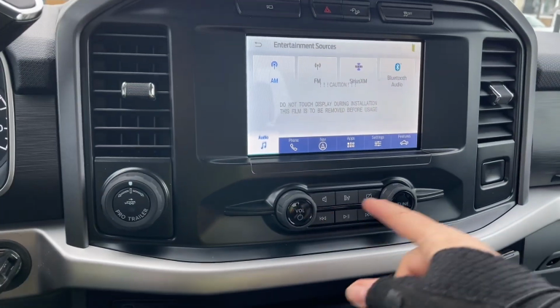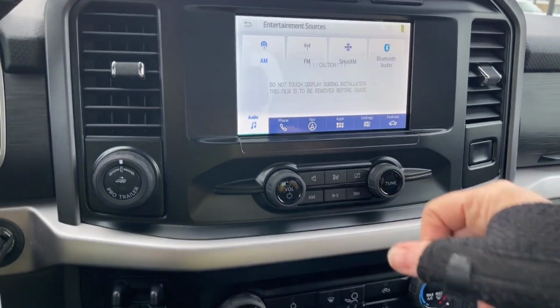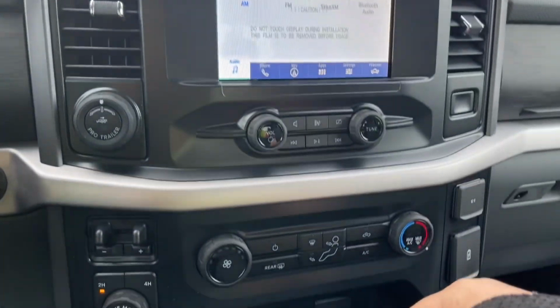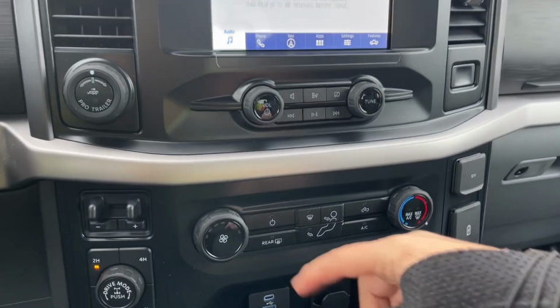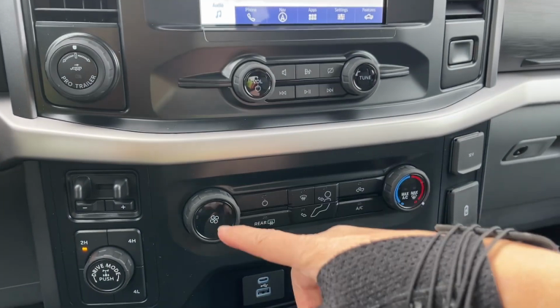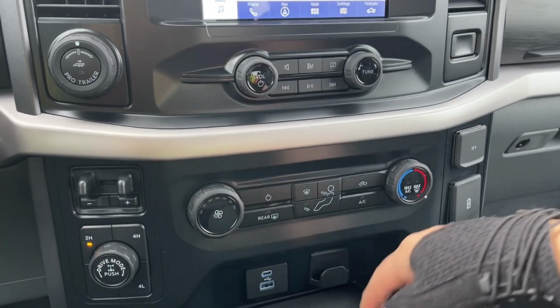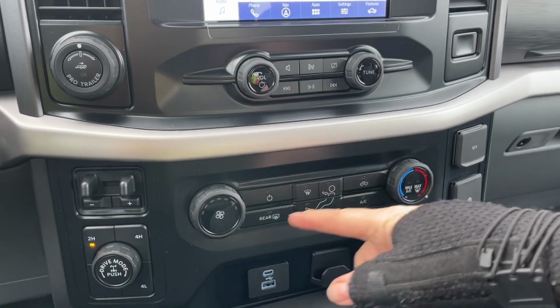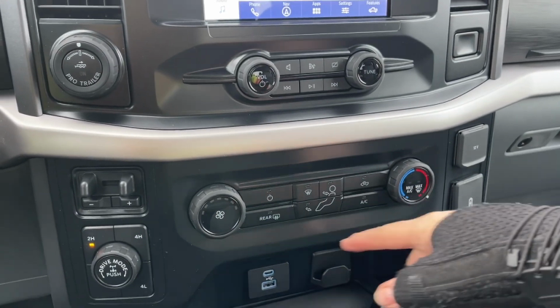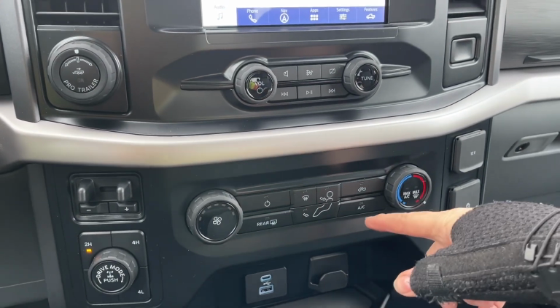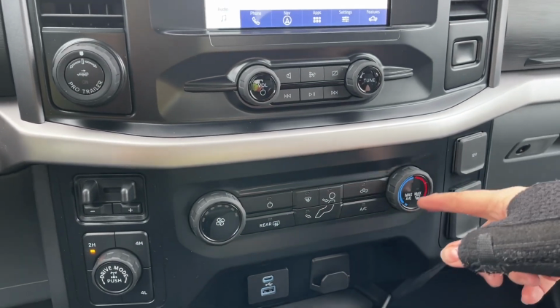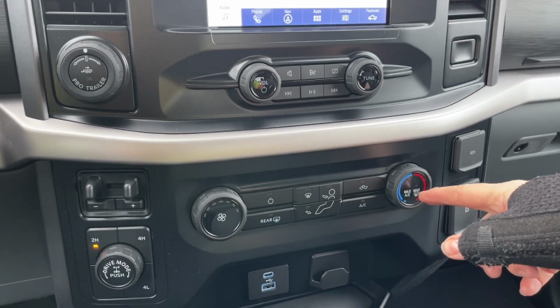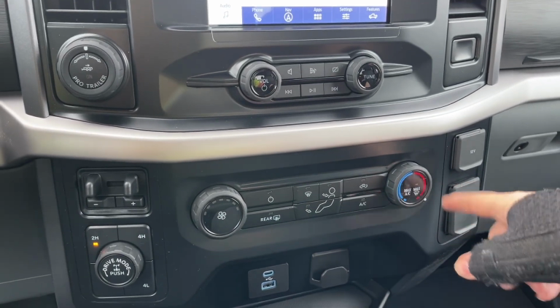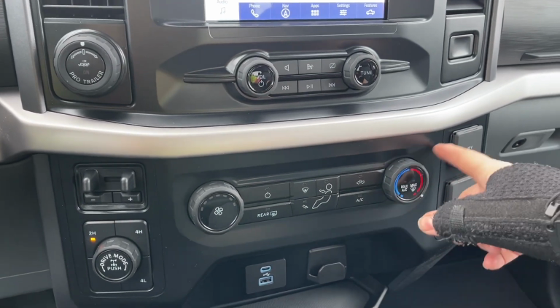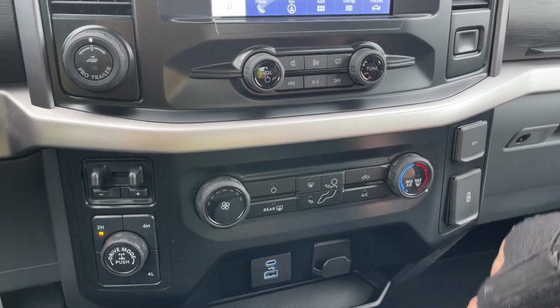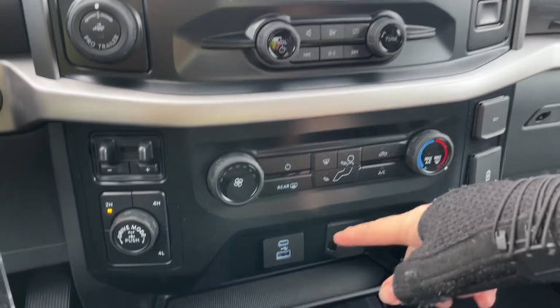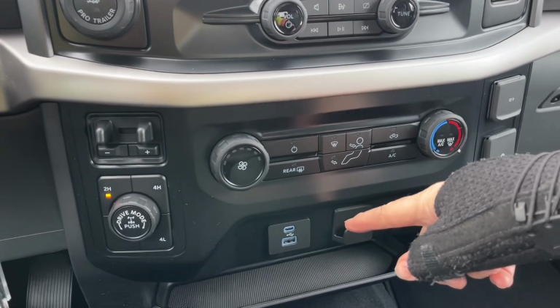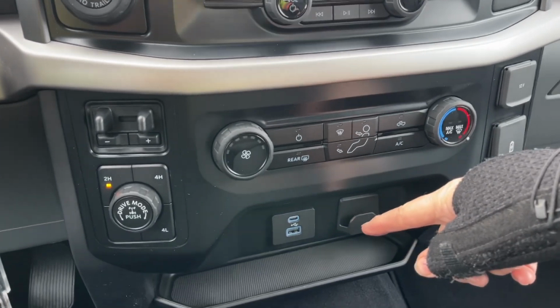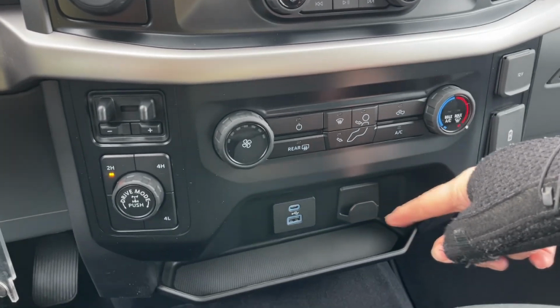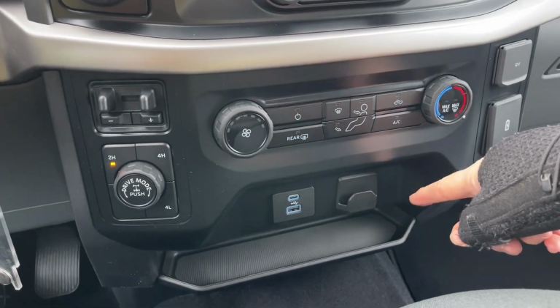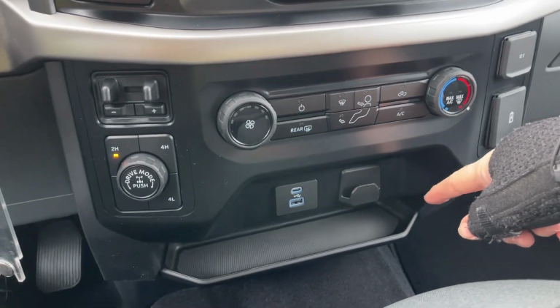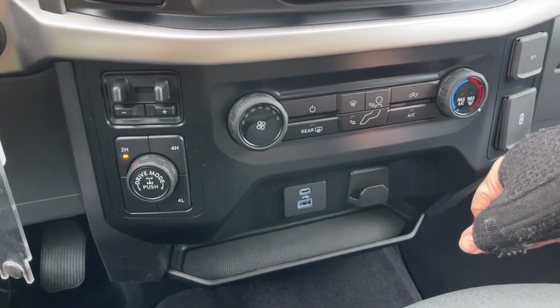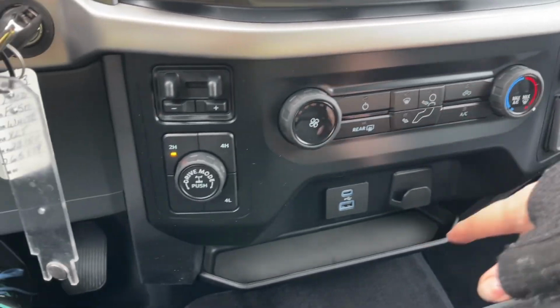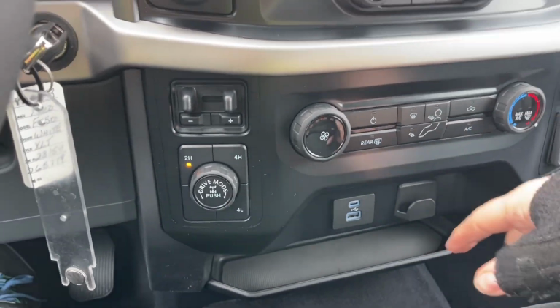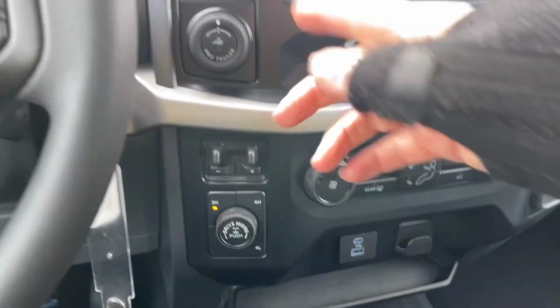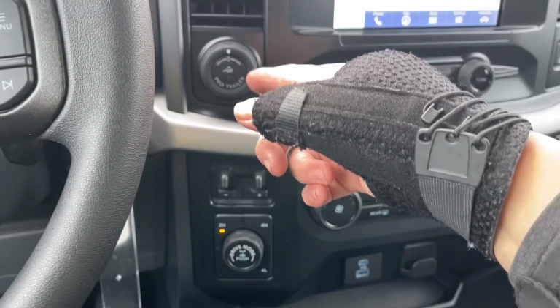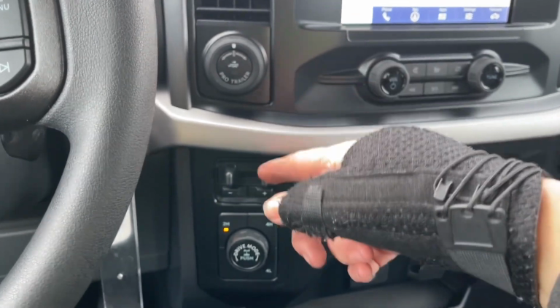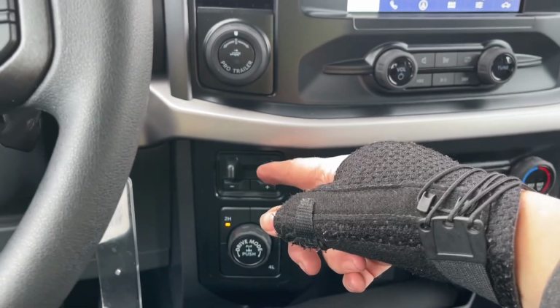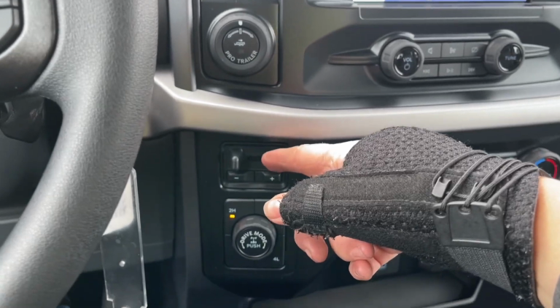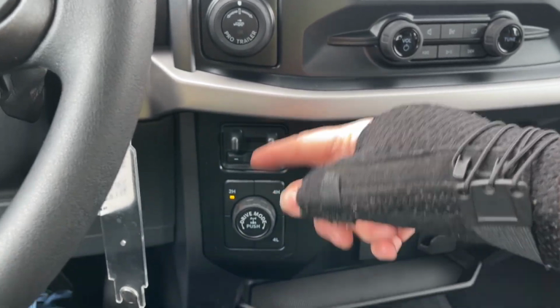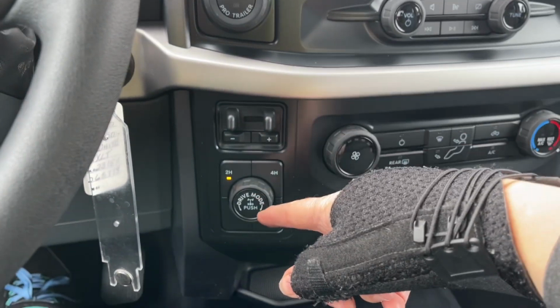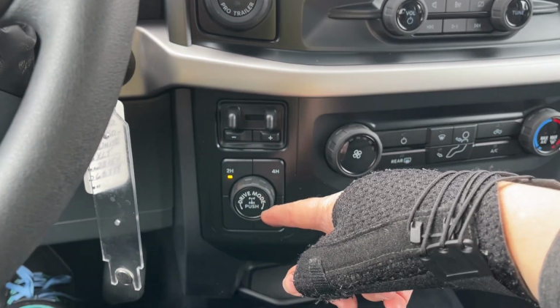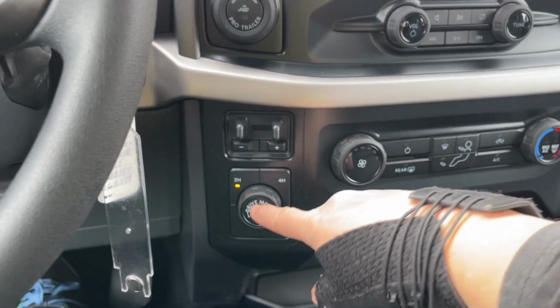Volume and tuner, and then down below is your fan. You've got your front and rear defrost, AC and max AC — and that's the climate control. USB, USB-C, plus a little hook. You've got a cubby, pro trailer backup, integrated trailer brake controller, and you've got your drive mode.